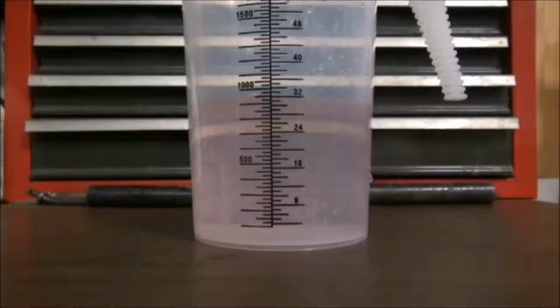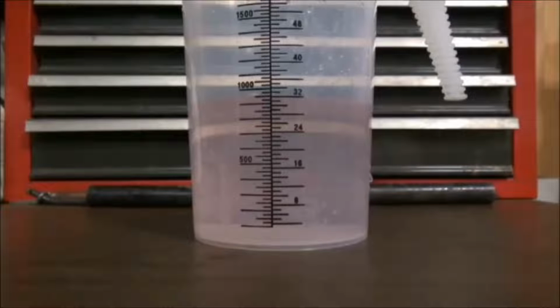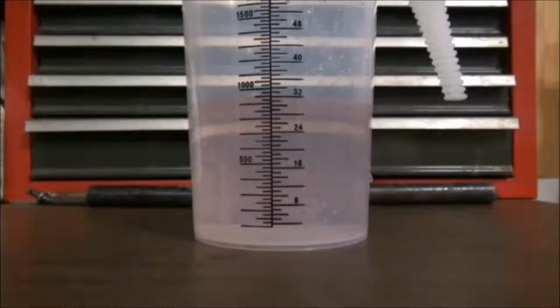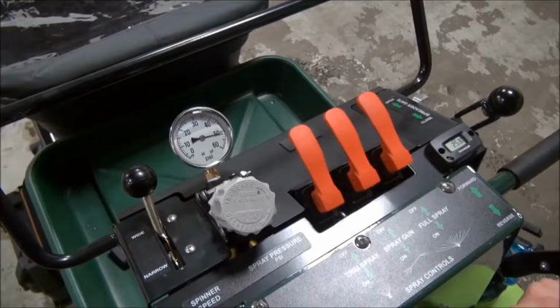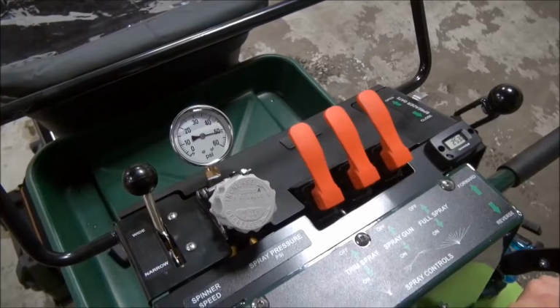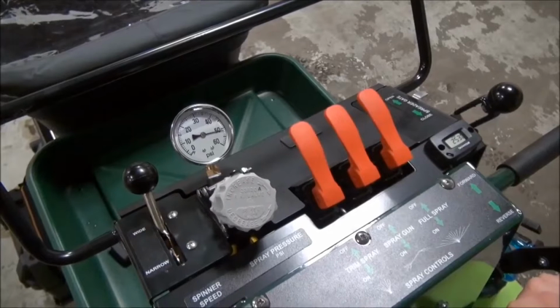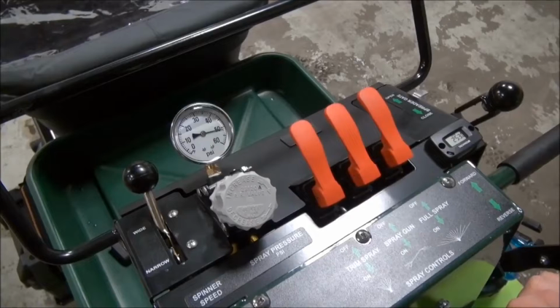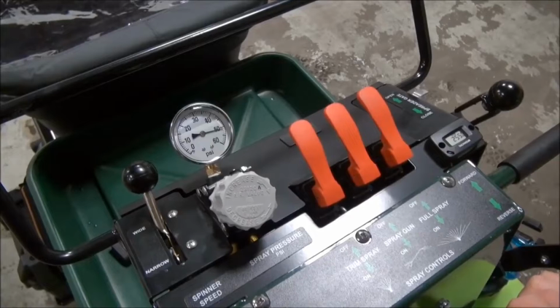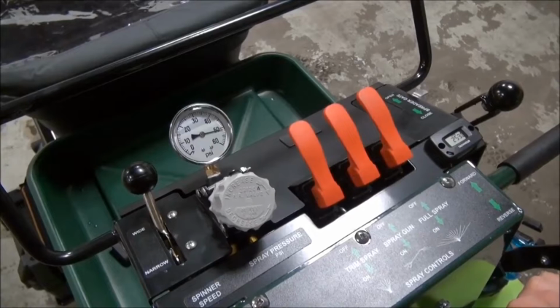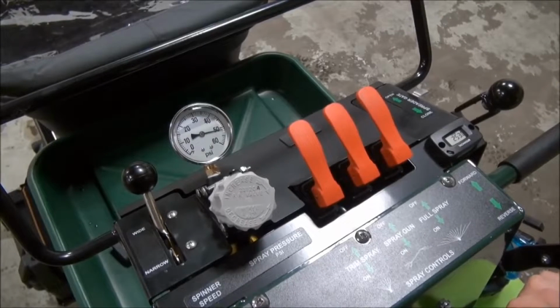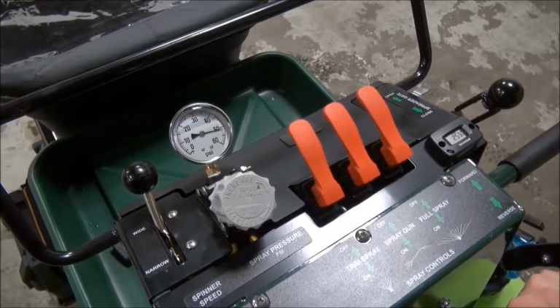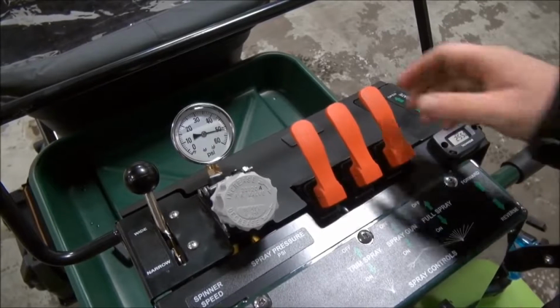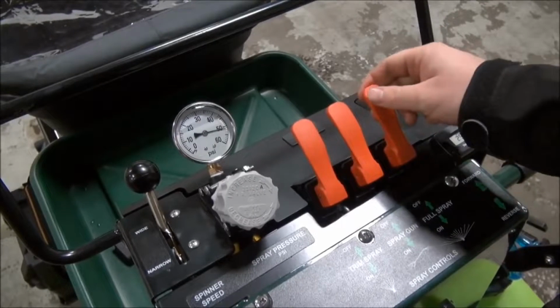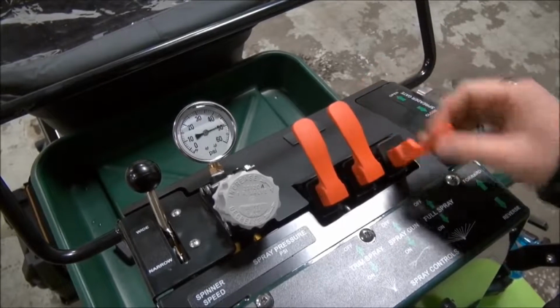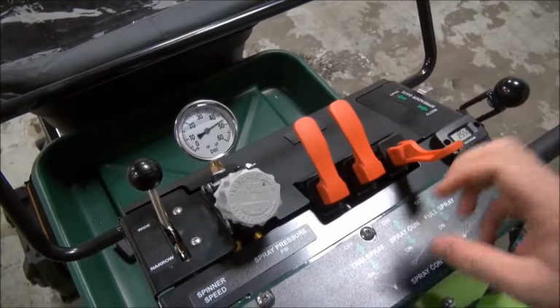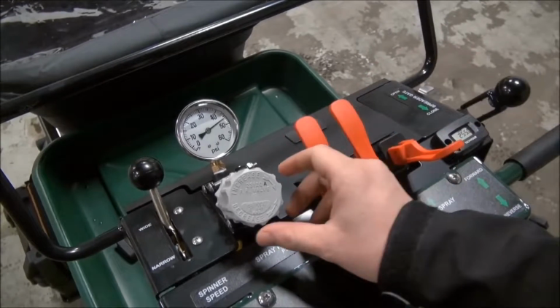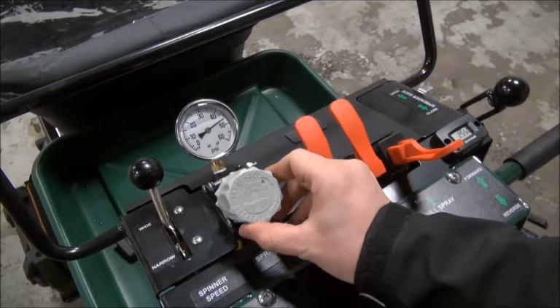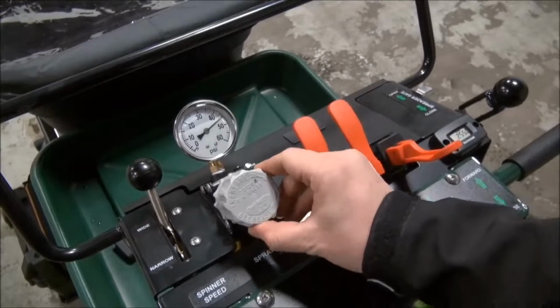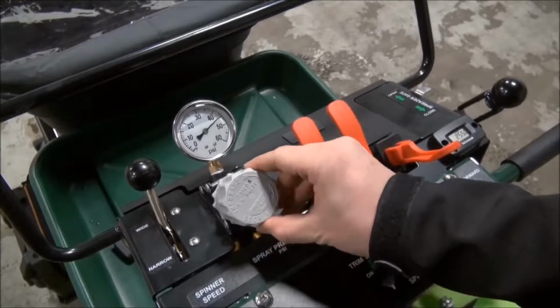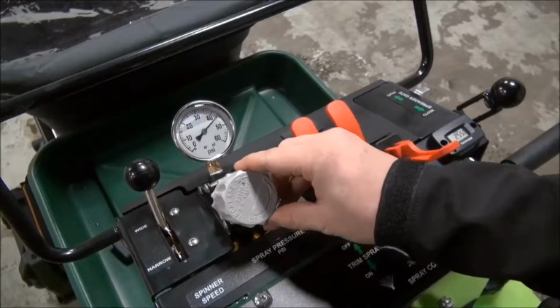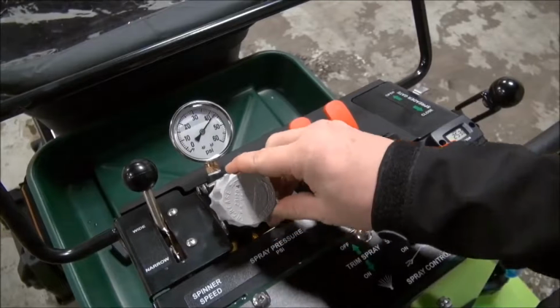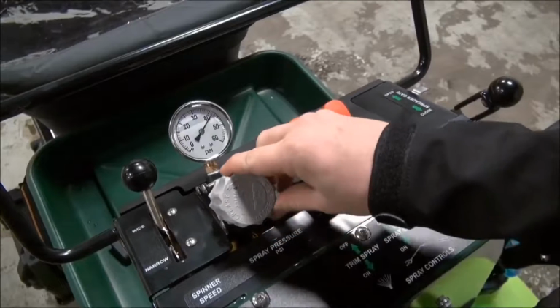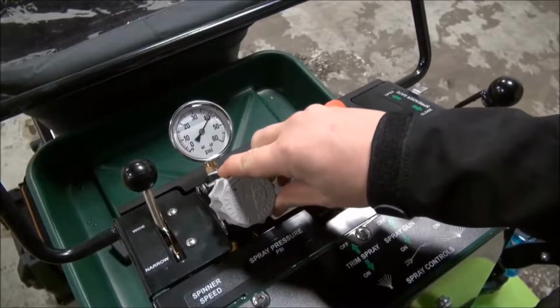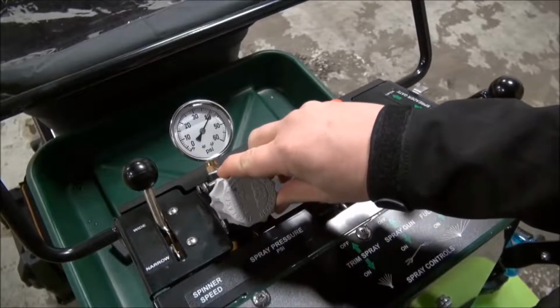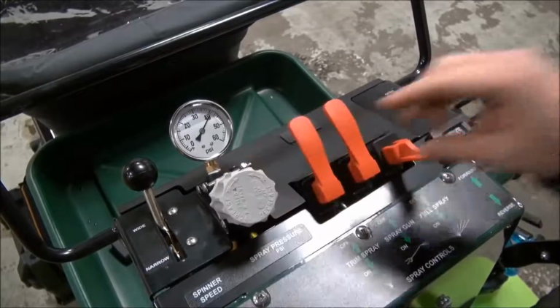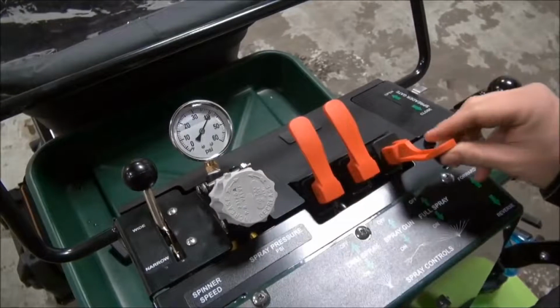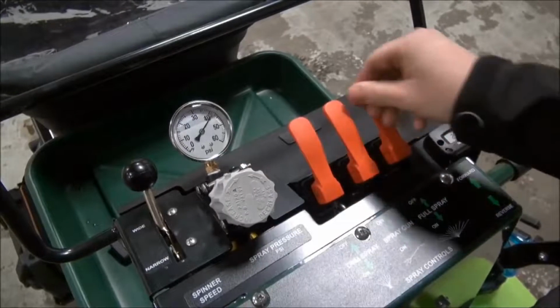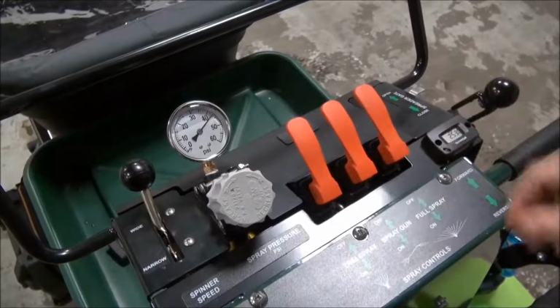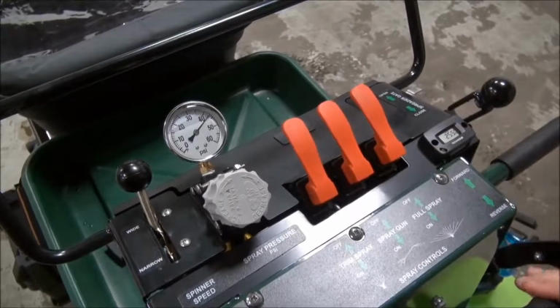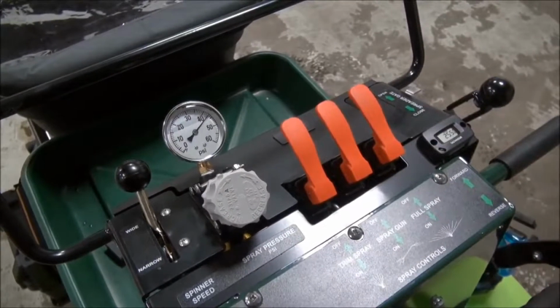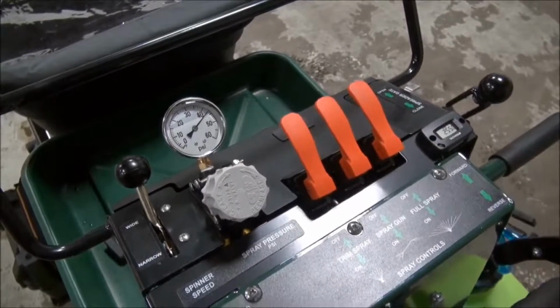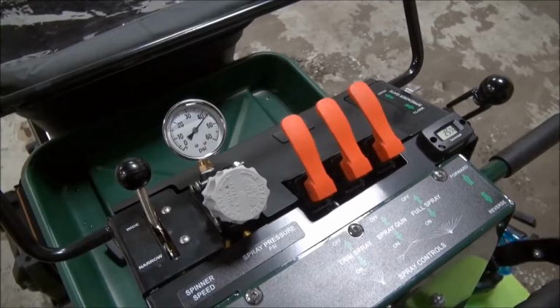If you are not within 10% of 0.25 gallons, adjust your pressure accordingly — higher to get more spray volume and lower to get less. Once you are within 10%, try it two more times to make sure your settings are correct.